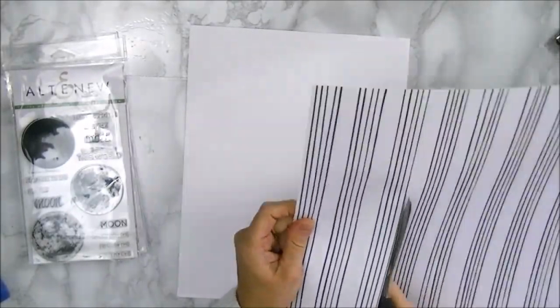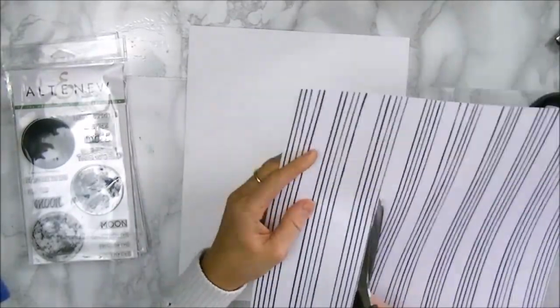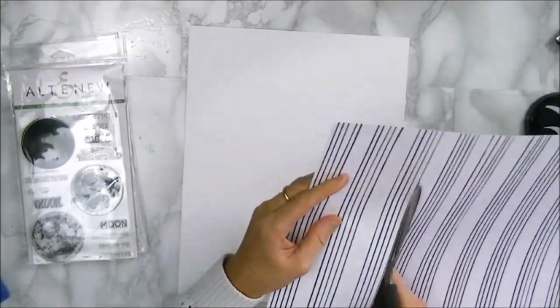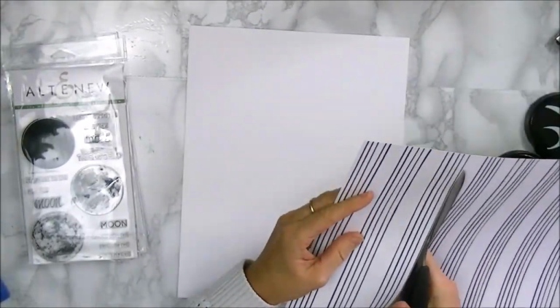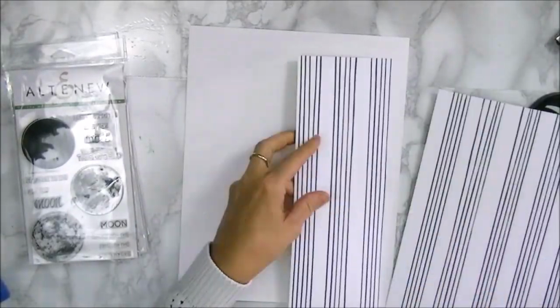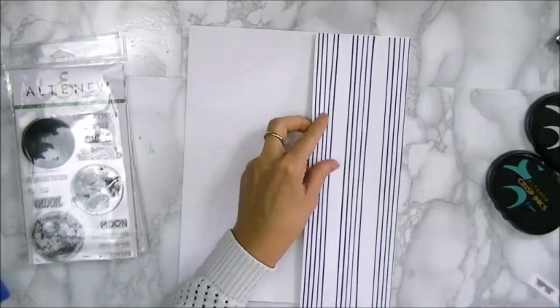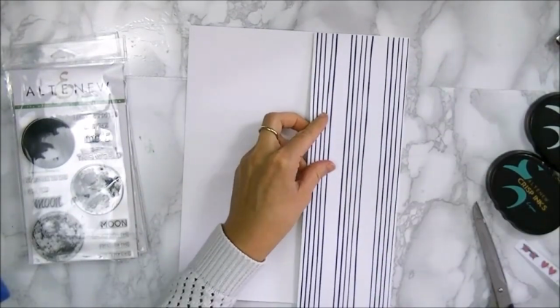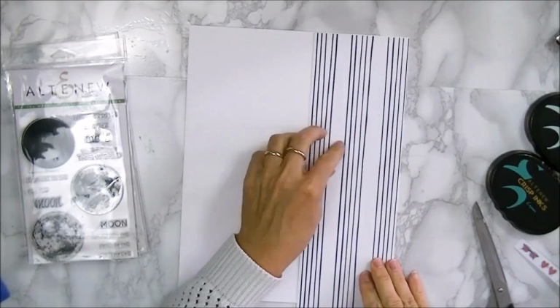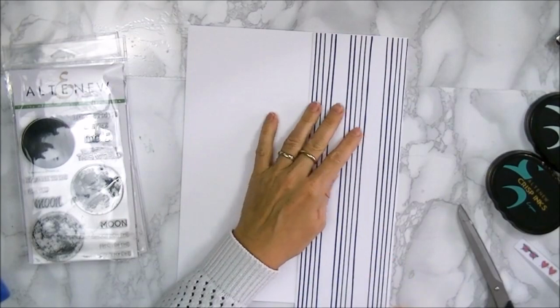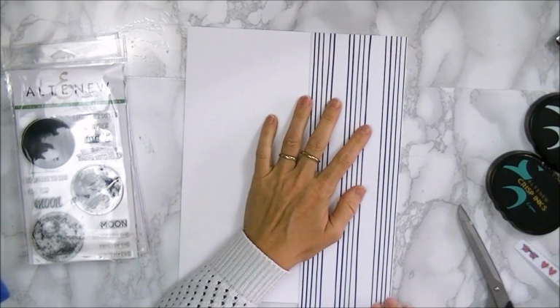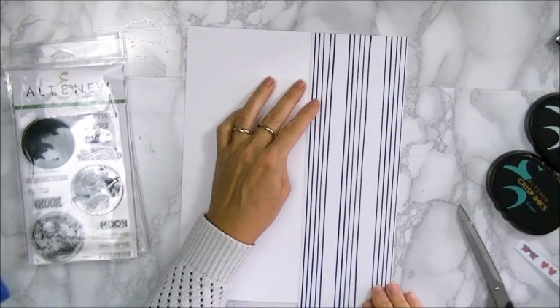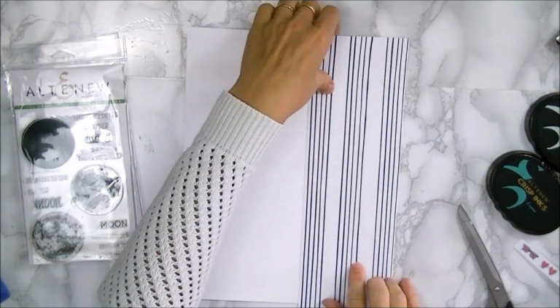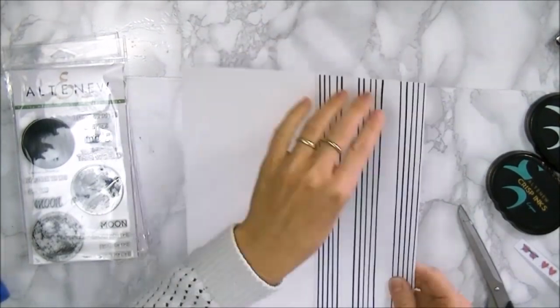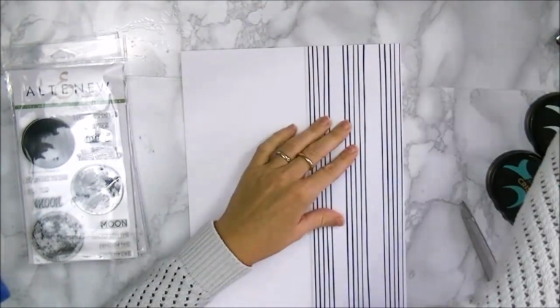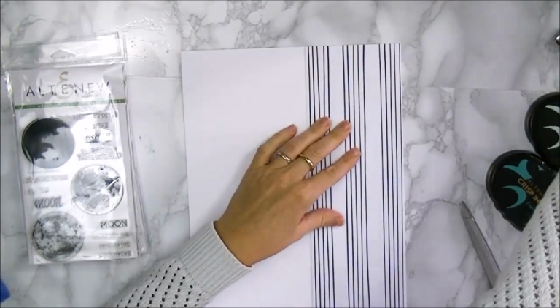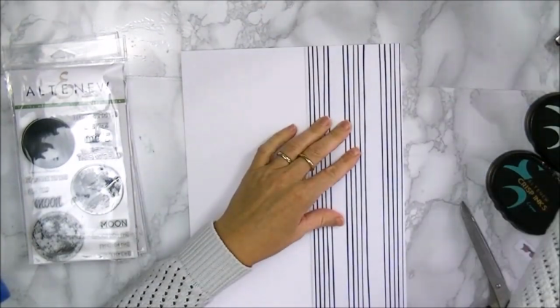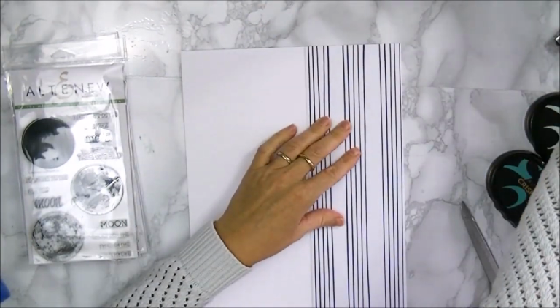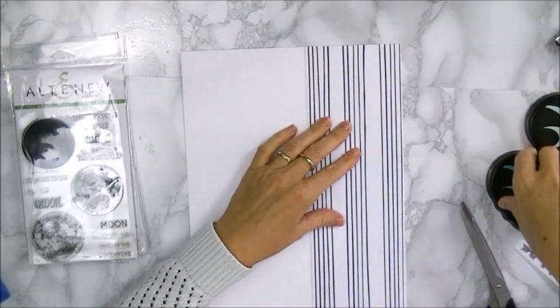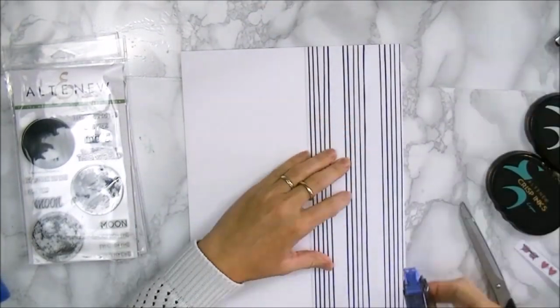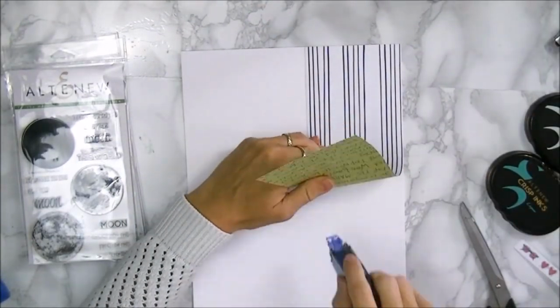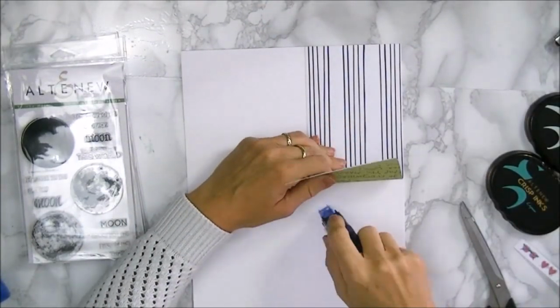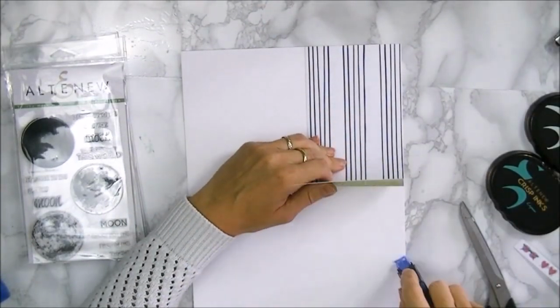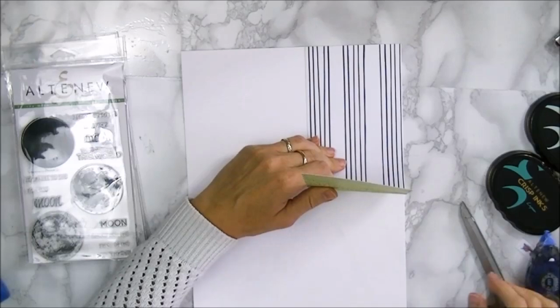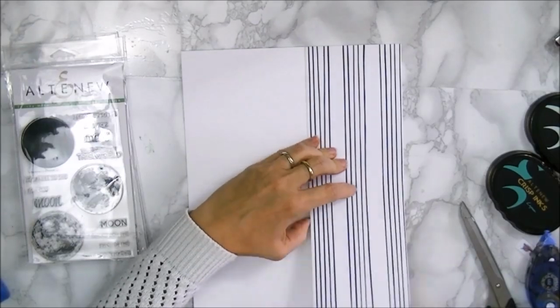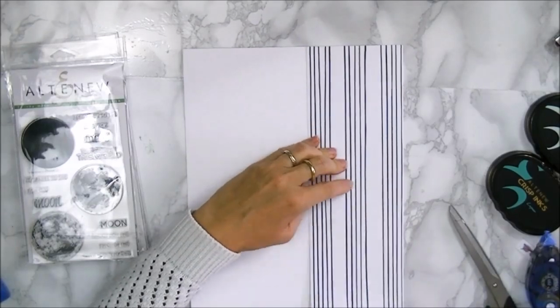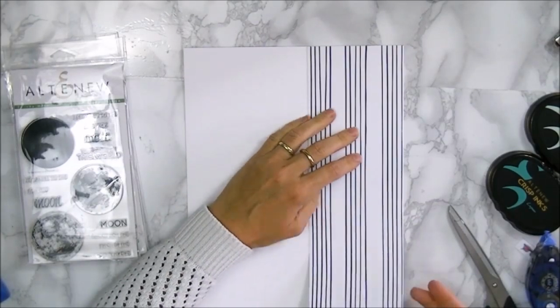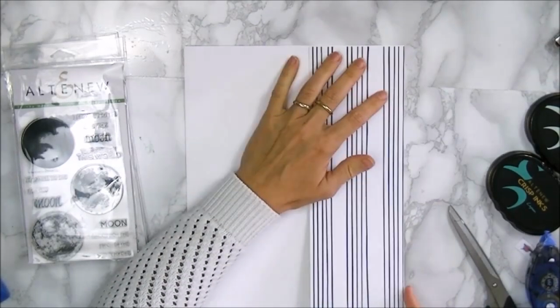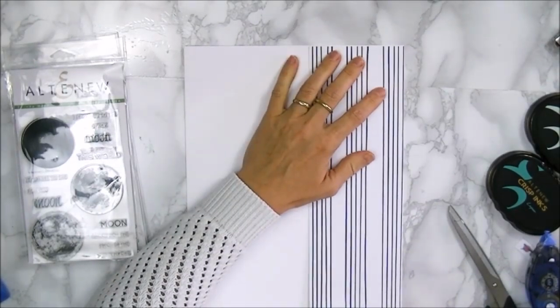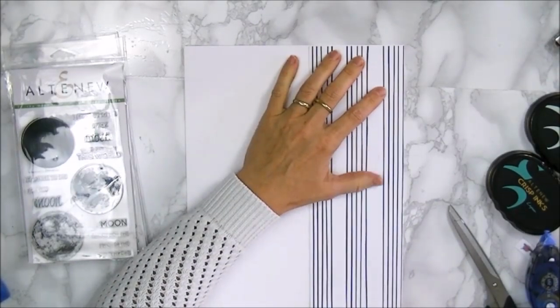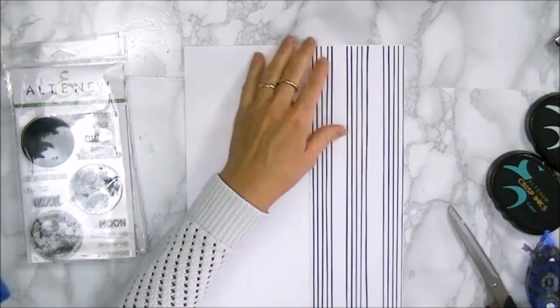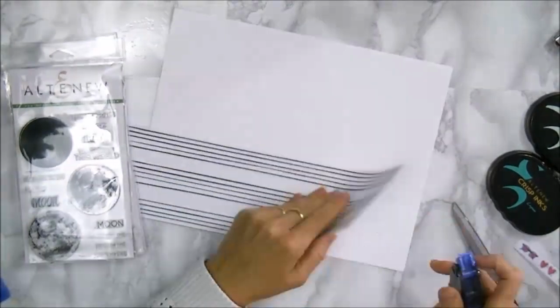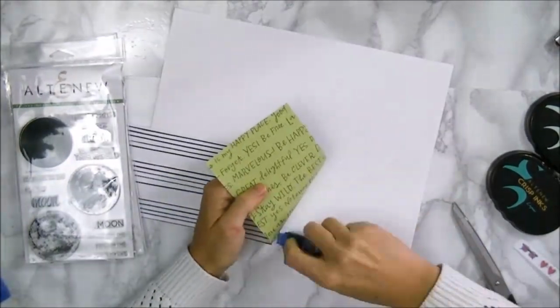My background paper is just some simple white cardstock. This cardstock is from Altenew and it's called Classic Crest Solar White. It's a lovely smooth cardstock.